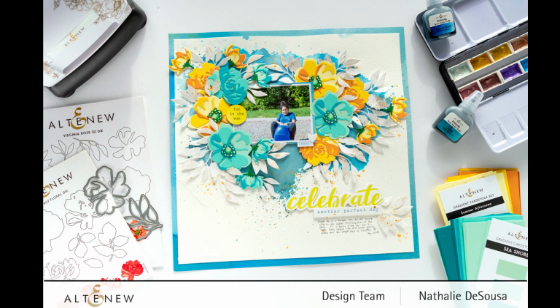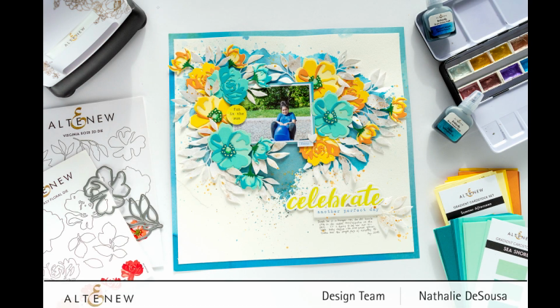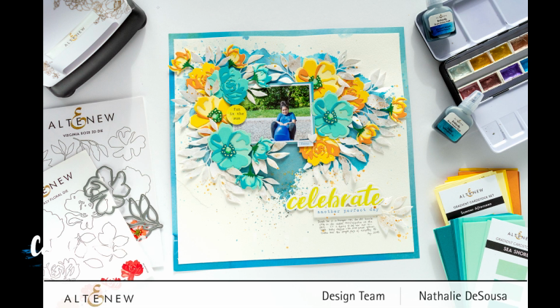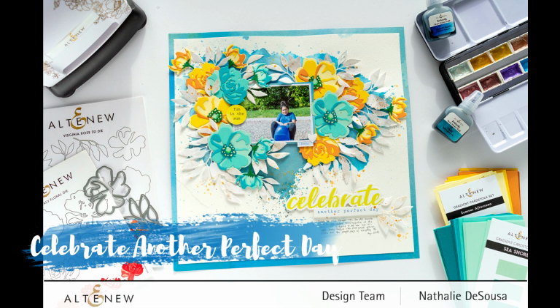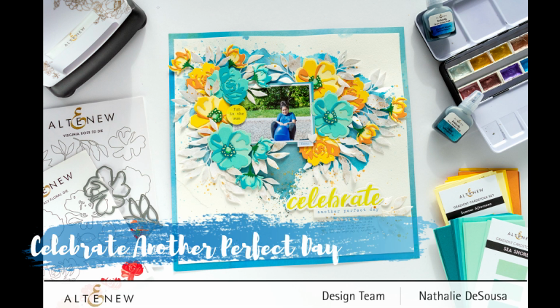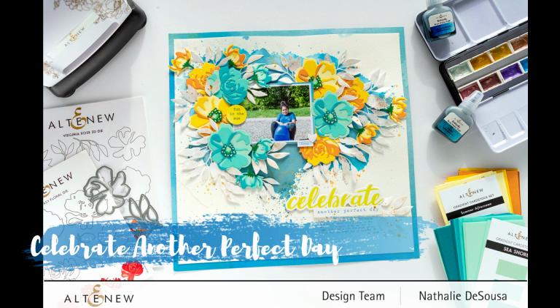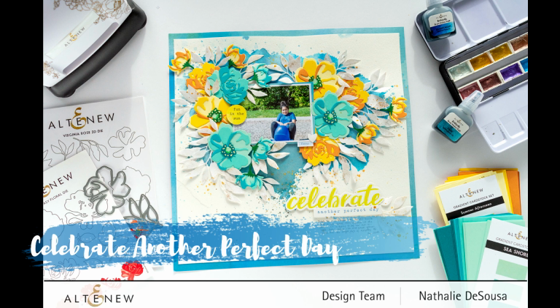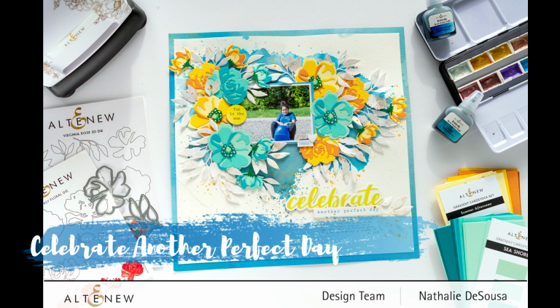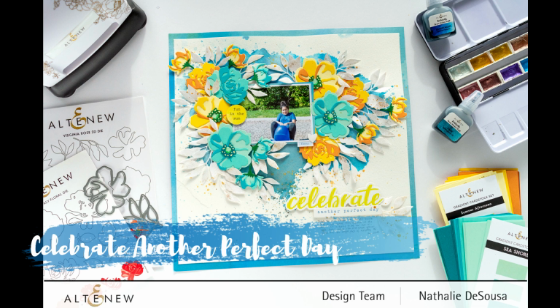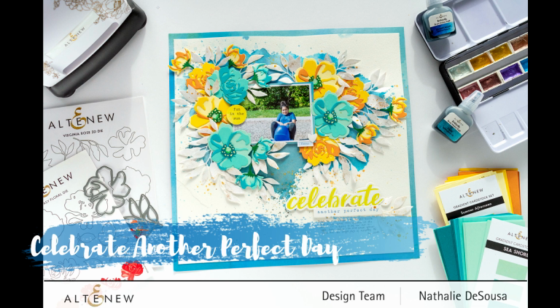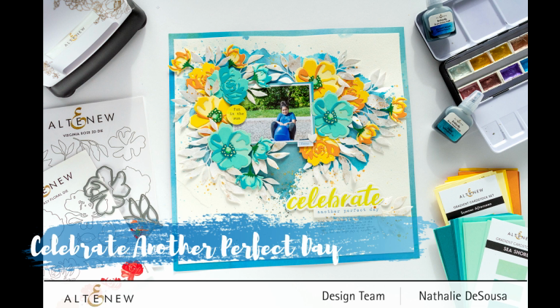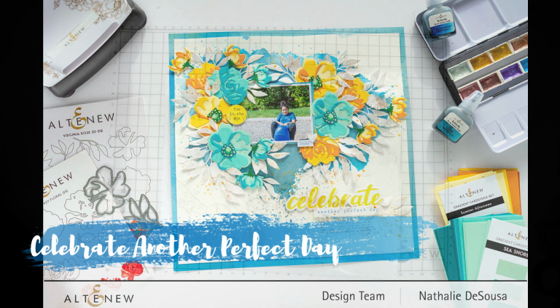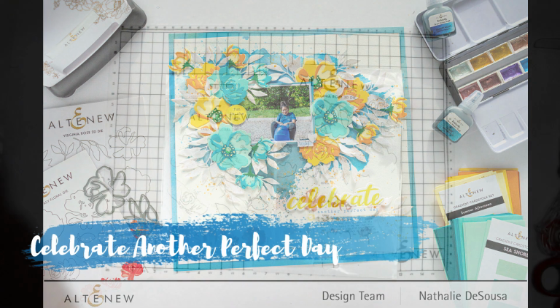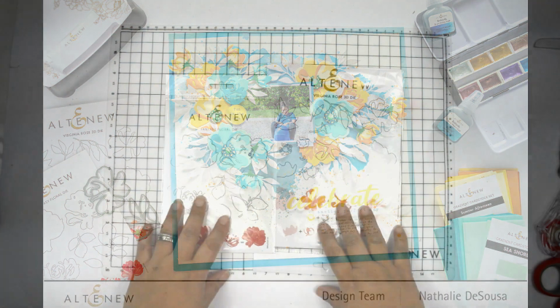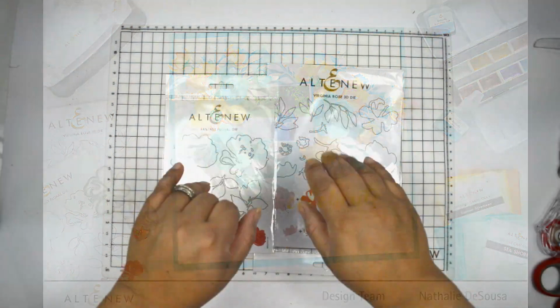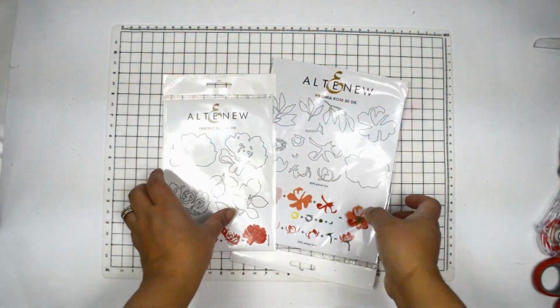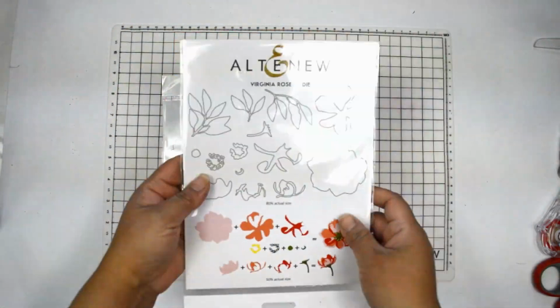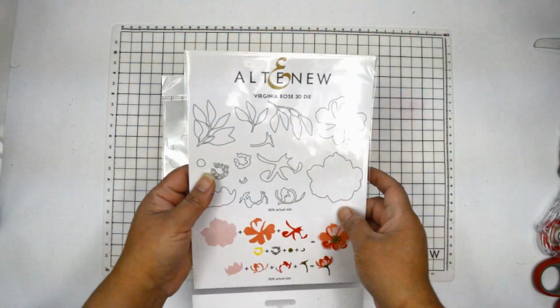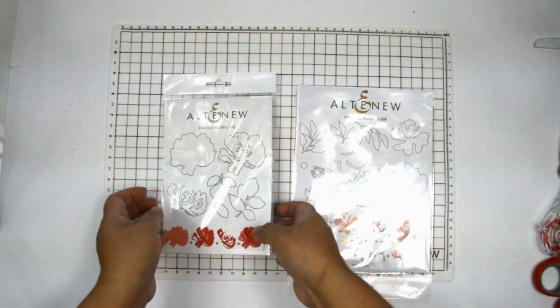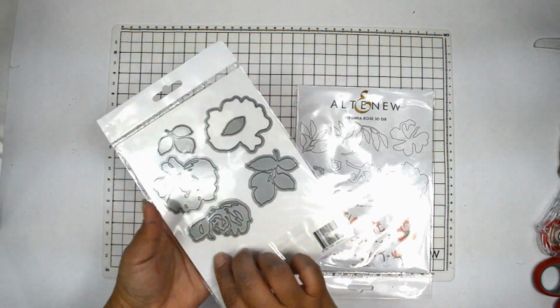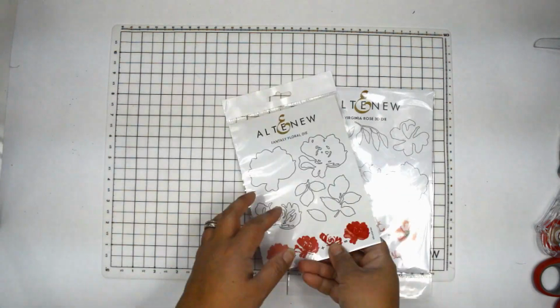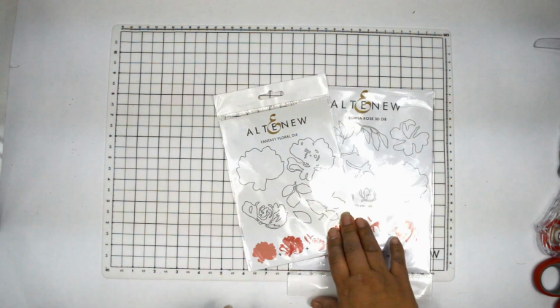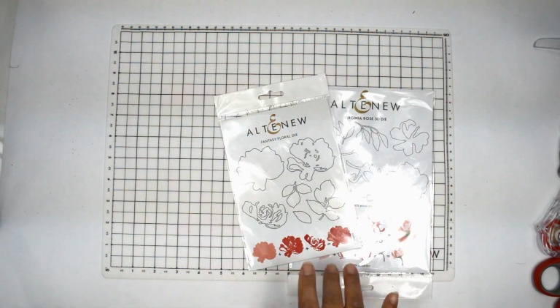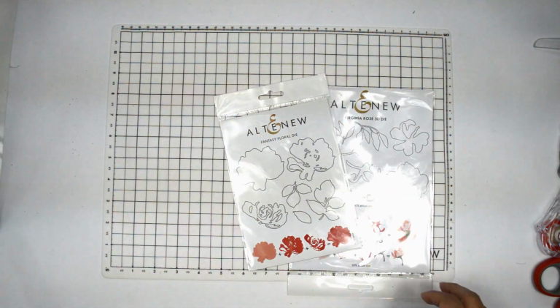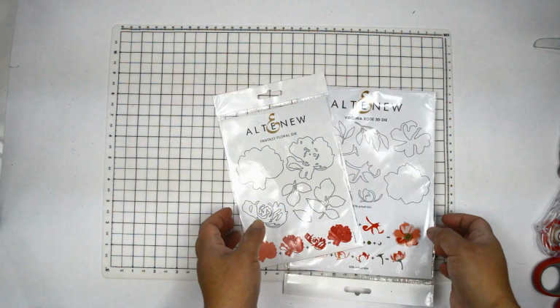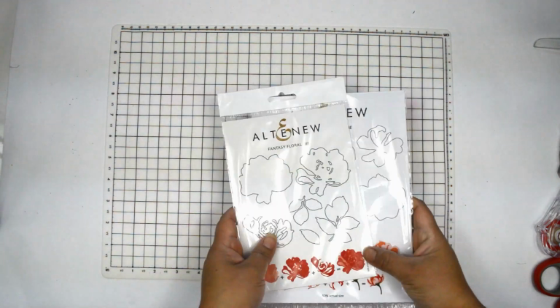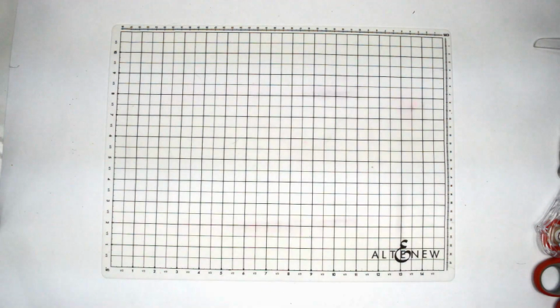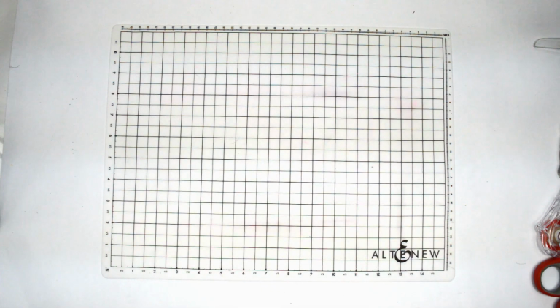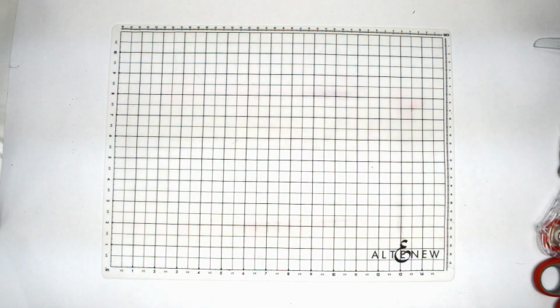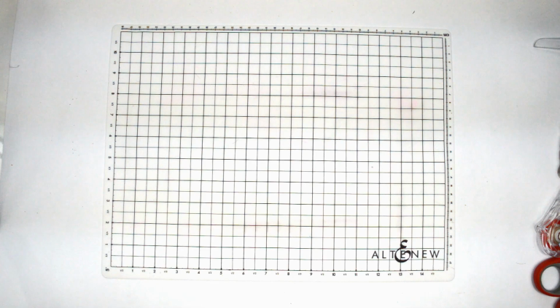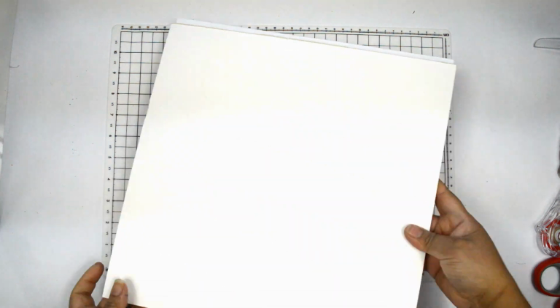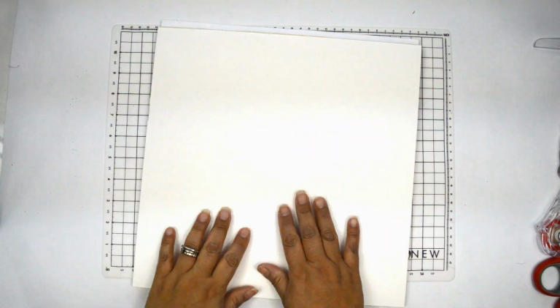Hi there, Natalie with you today with a new process video for Altenew. This time I want to give you a new layout that combines a little bit of mixed media with the 3D dies. For this I'm using the Fantasy Floral die and also the Virginia Rose 3D die.